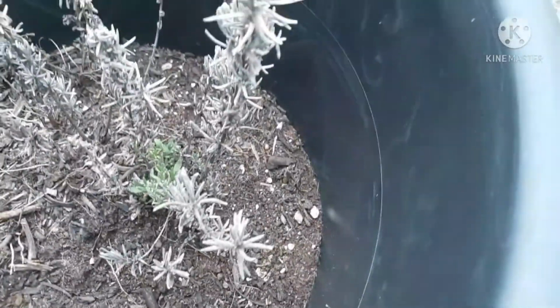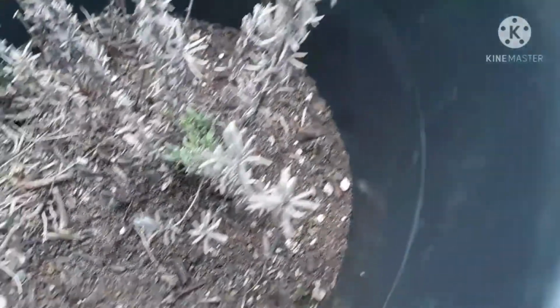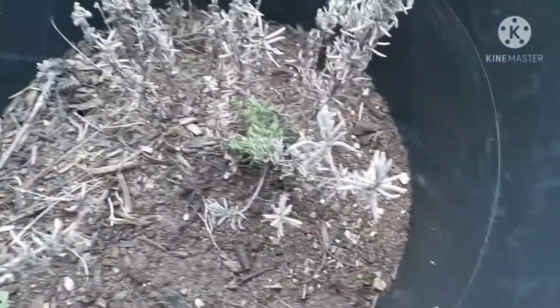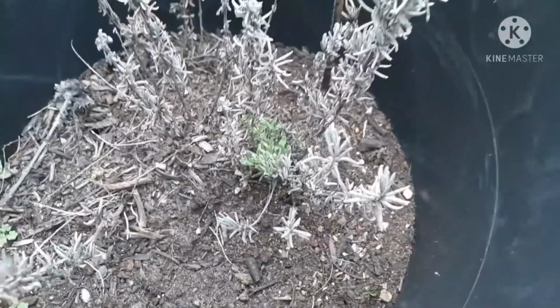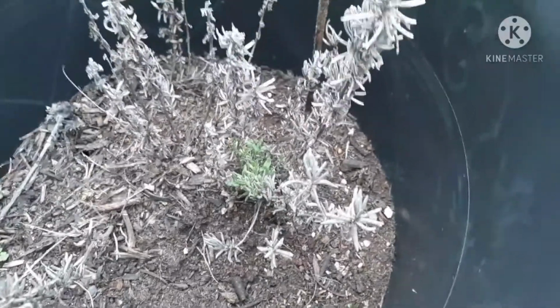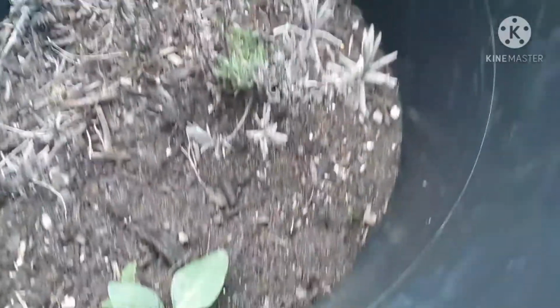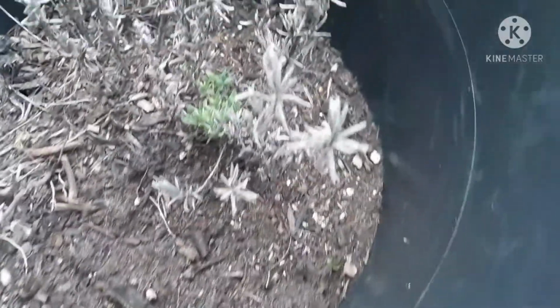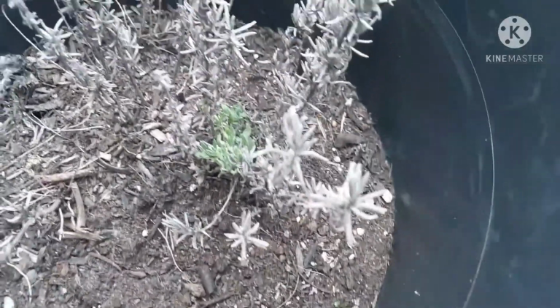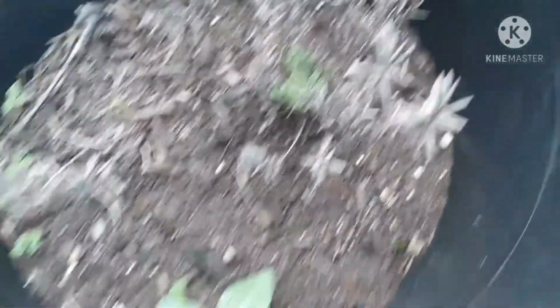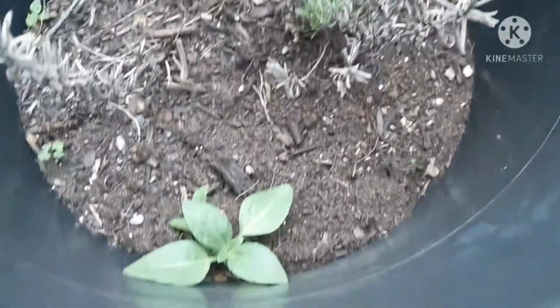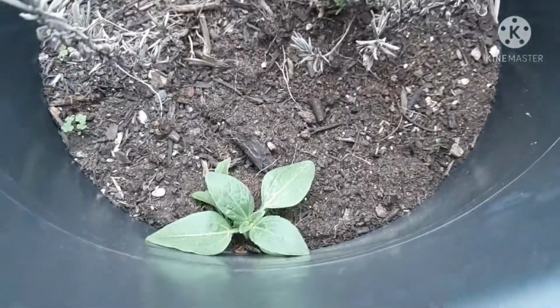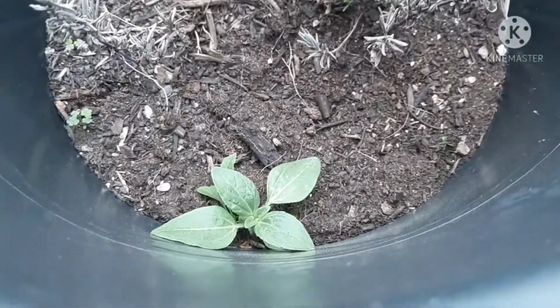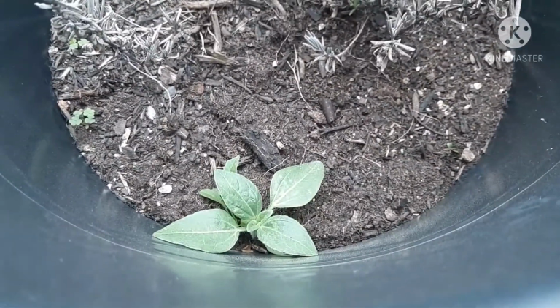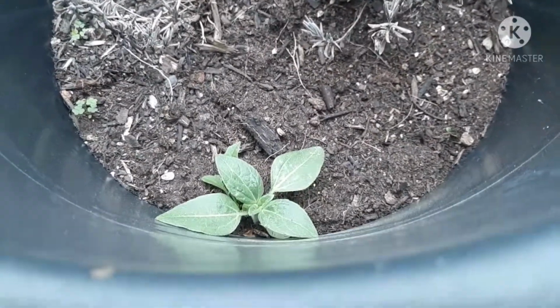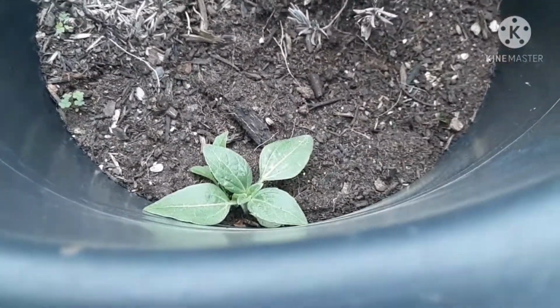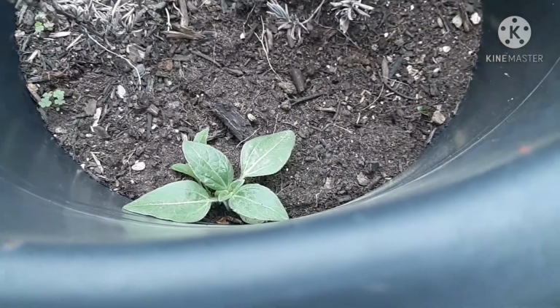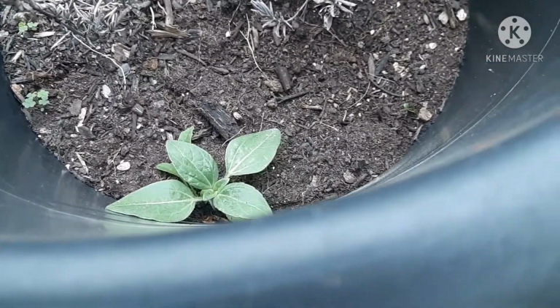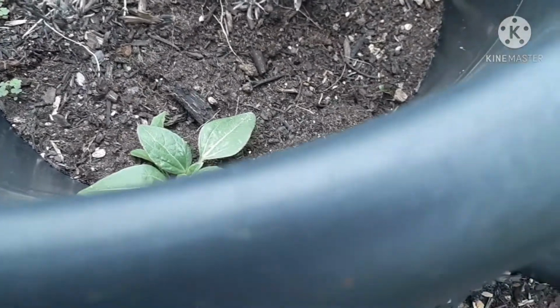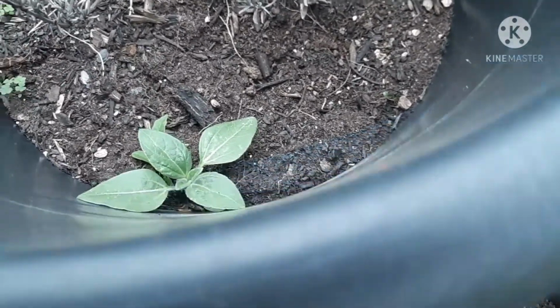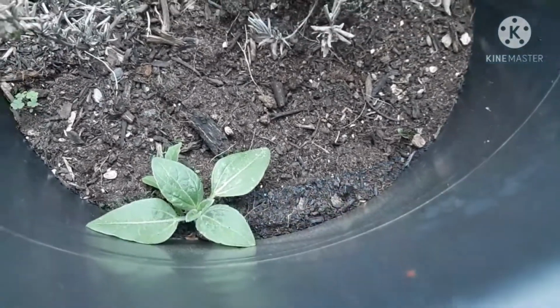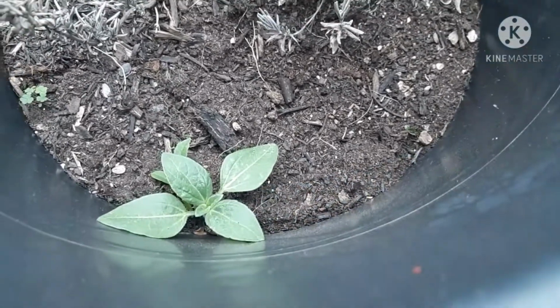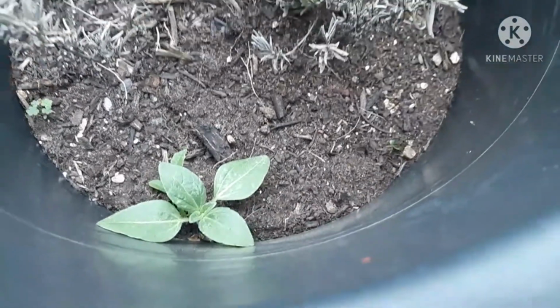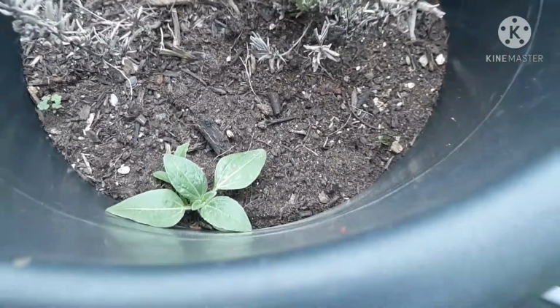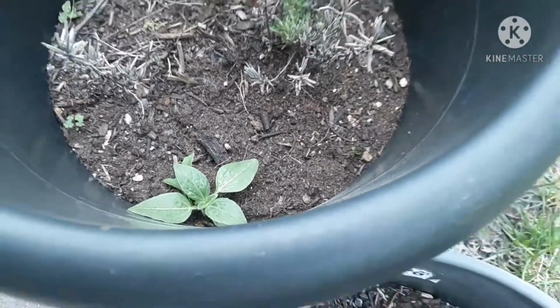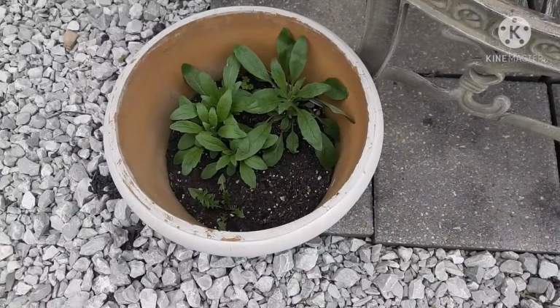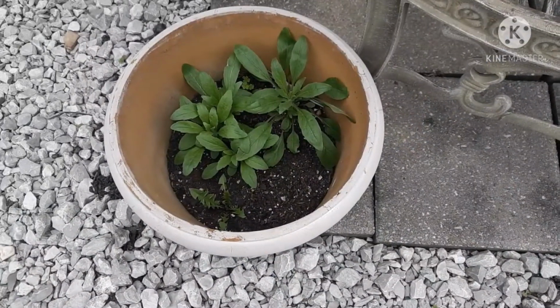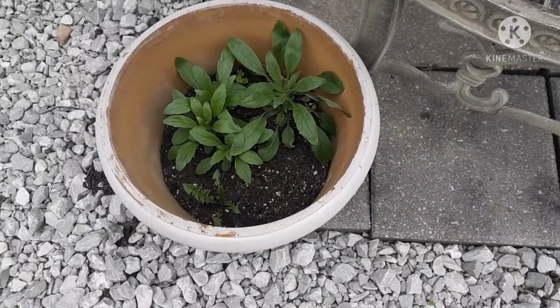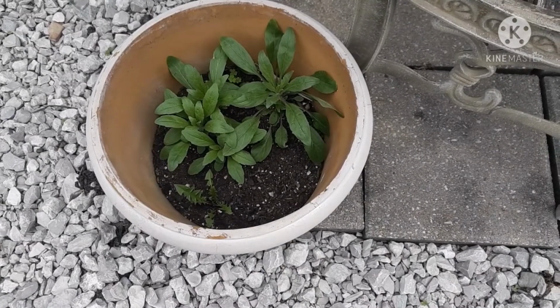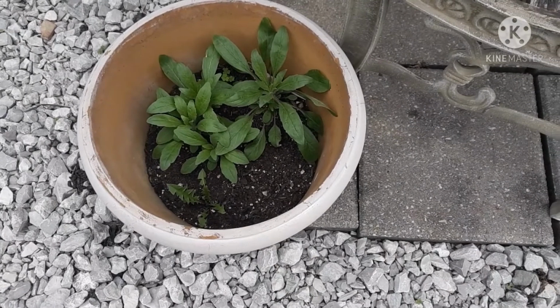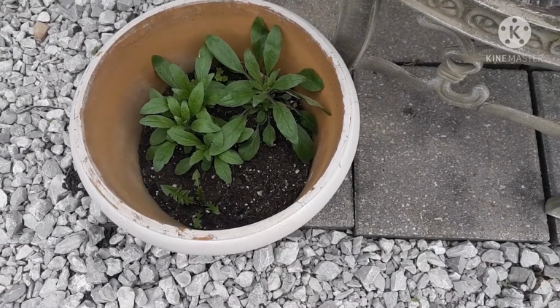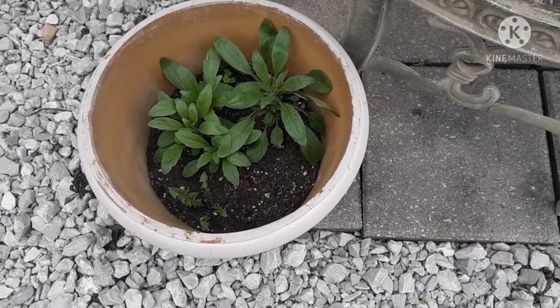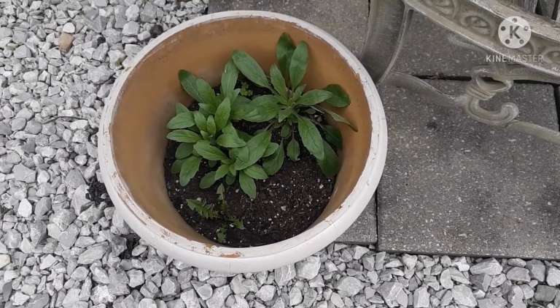I think my lavender is starting to come back up. I suppose I should pull this dead stuff out. I had sunflowers around but that does not look like sunflowers, so I'm not sure what that is. And my nasturtiums are coming back up from last year.